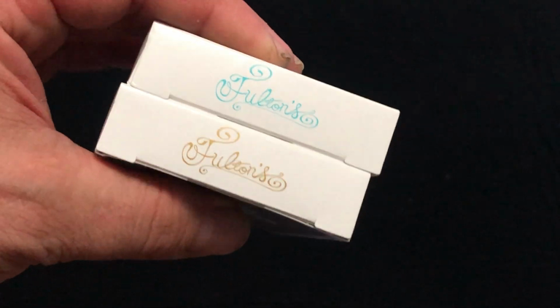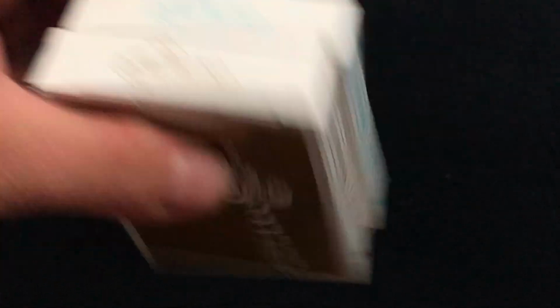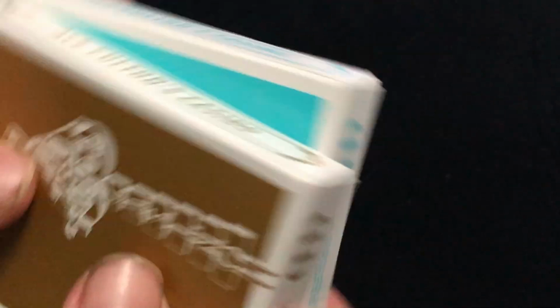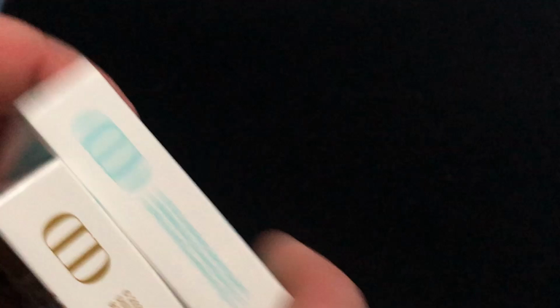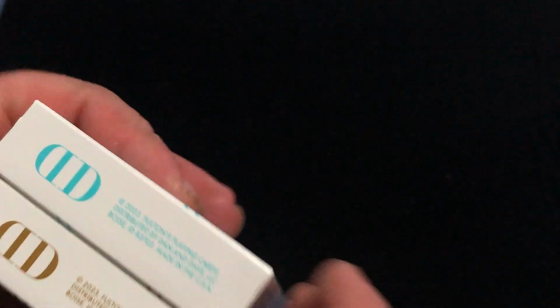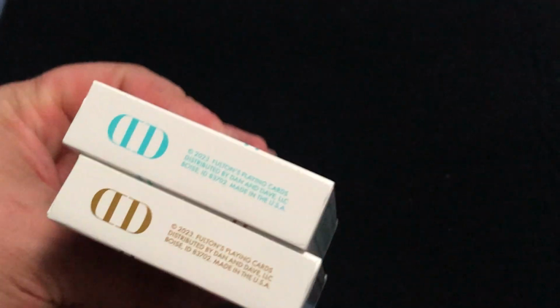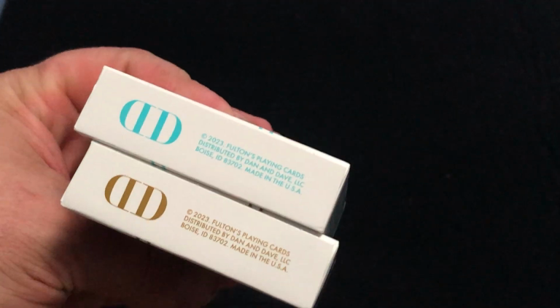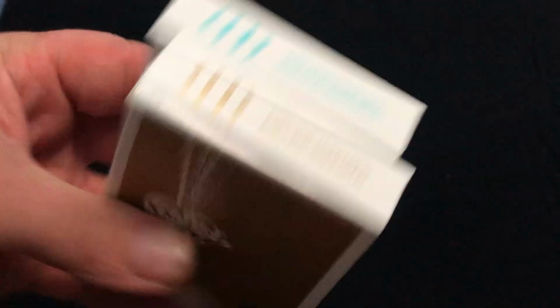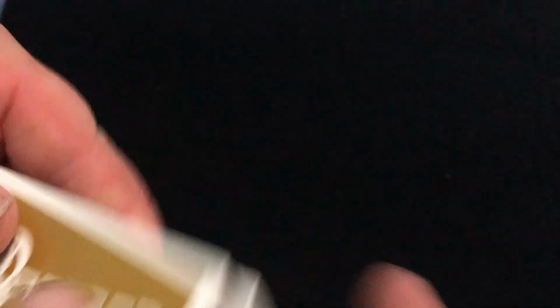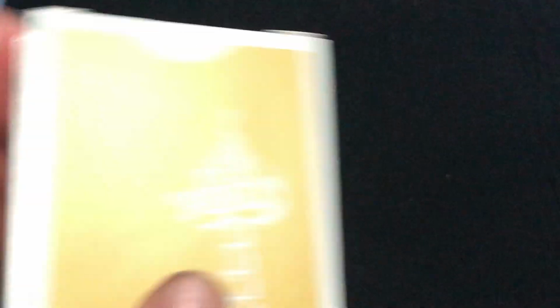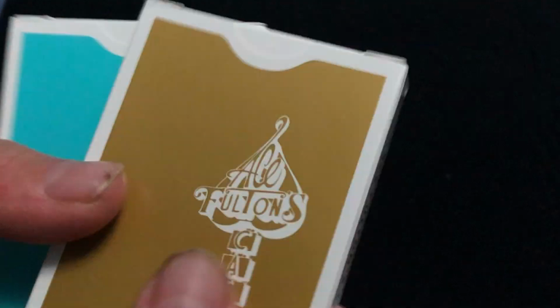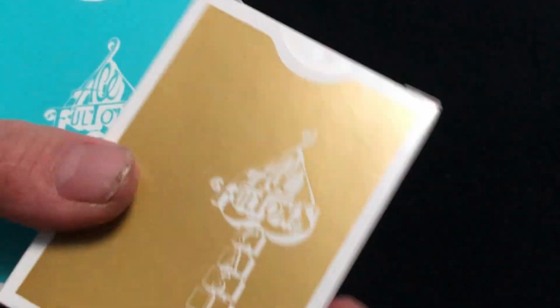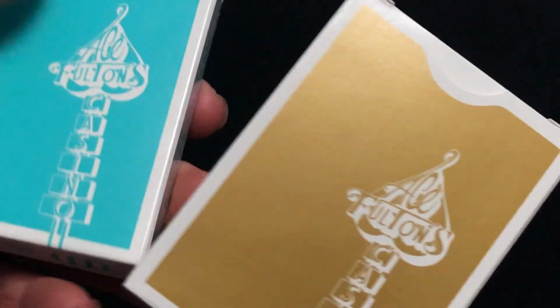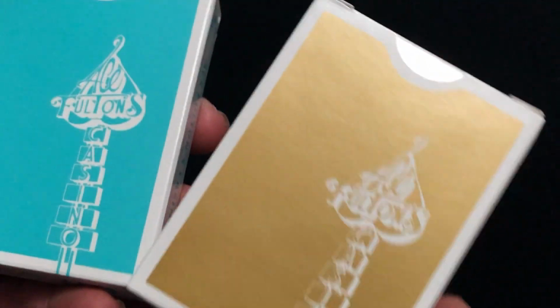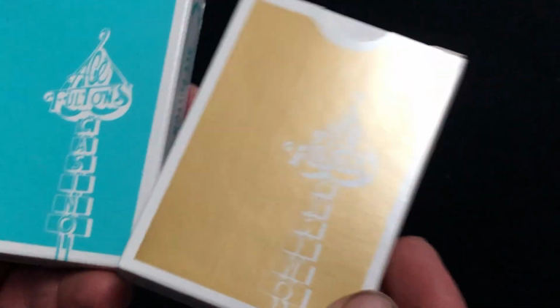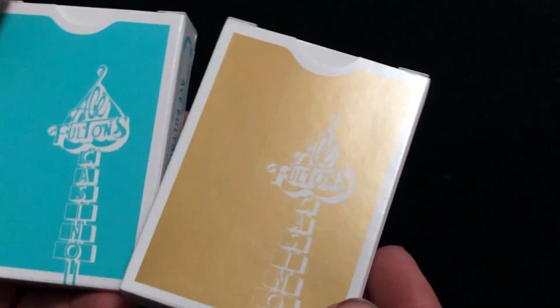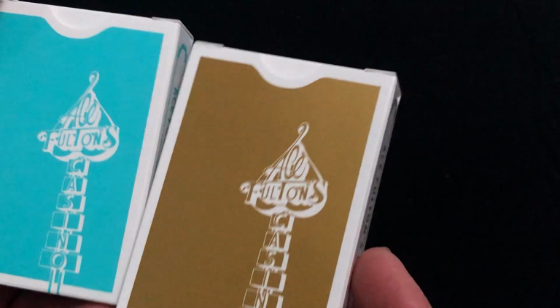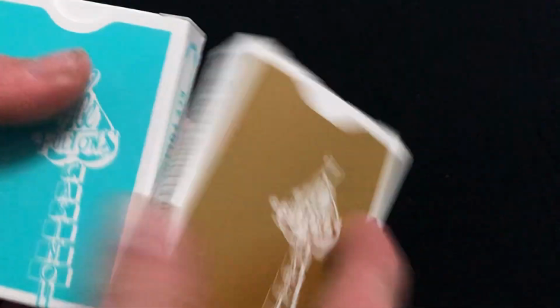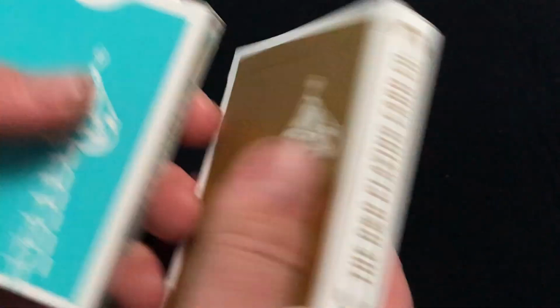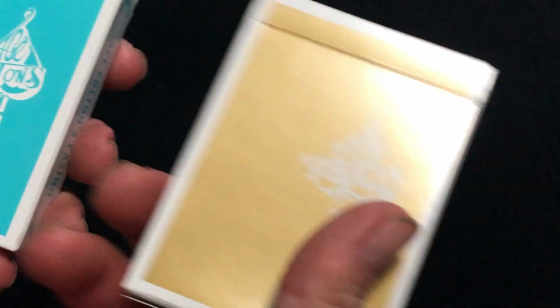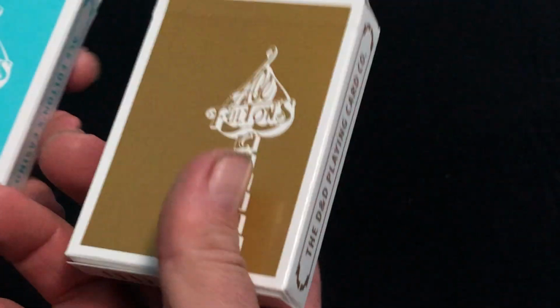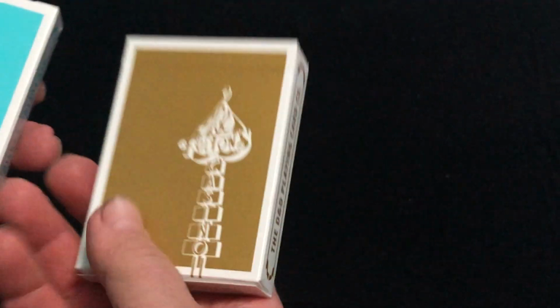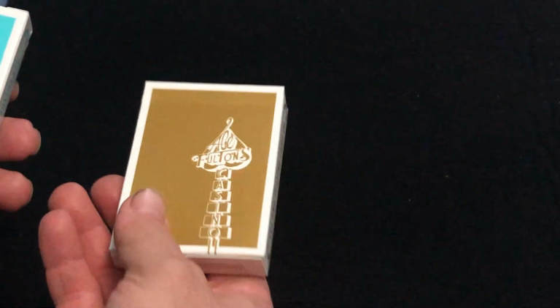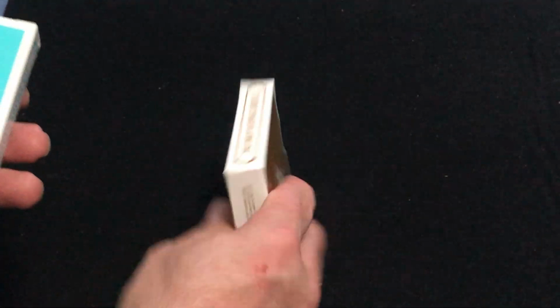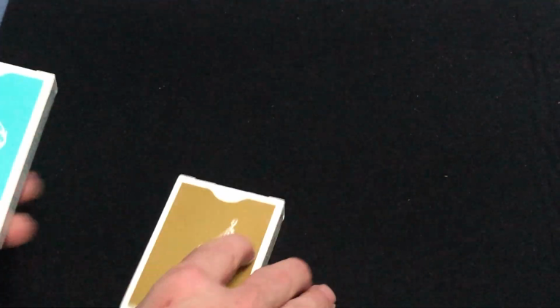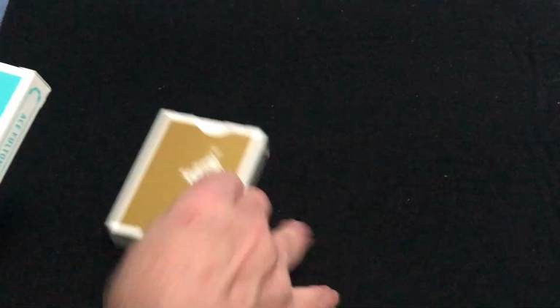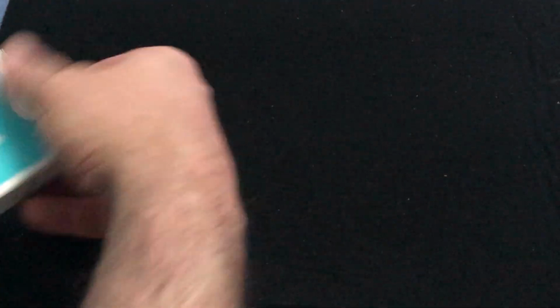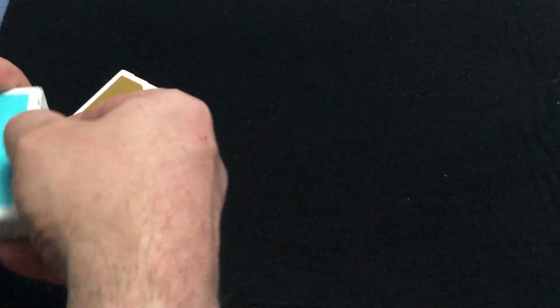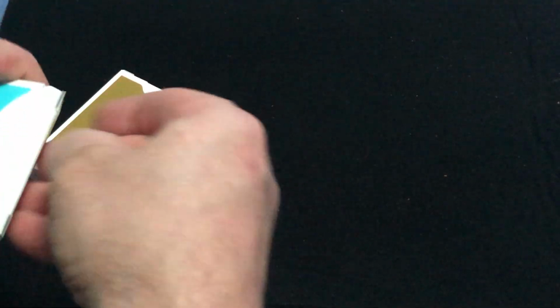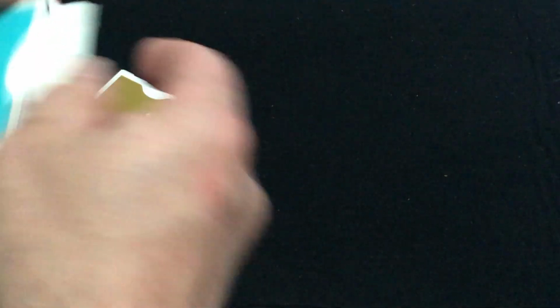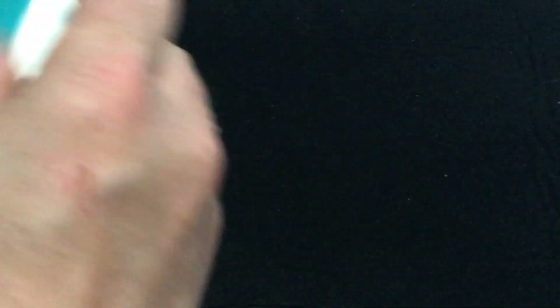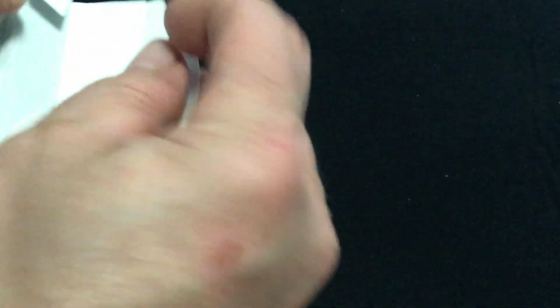Fulton's on top, and the logo at the bottom. The back is basically the same as the front — it is identical. No seals.